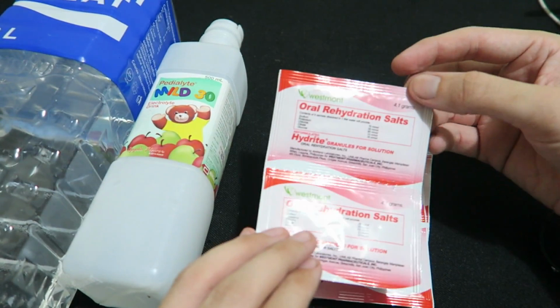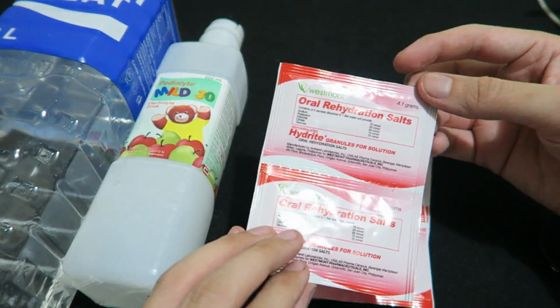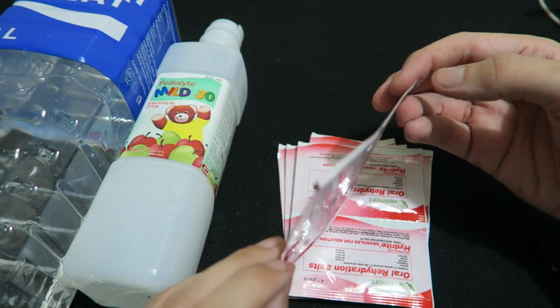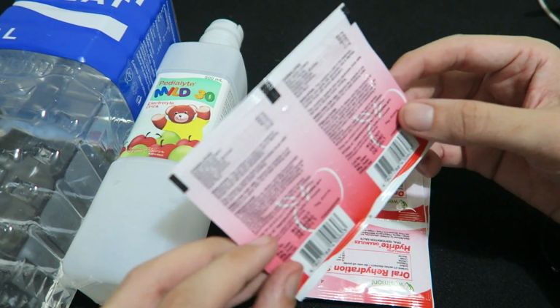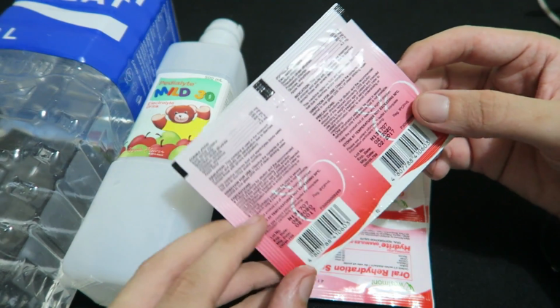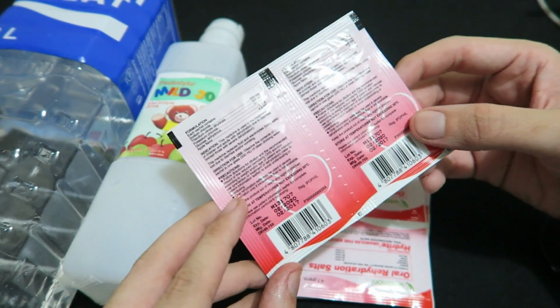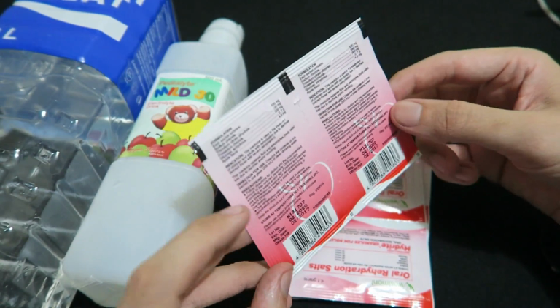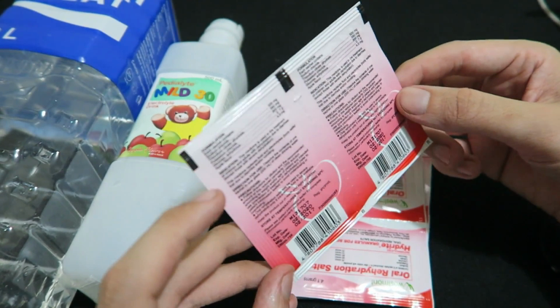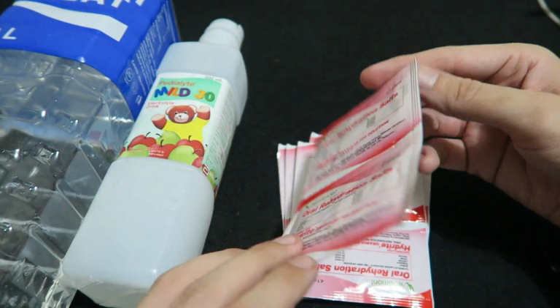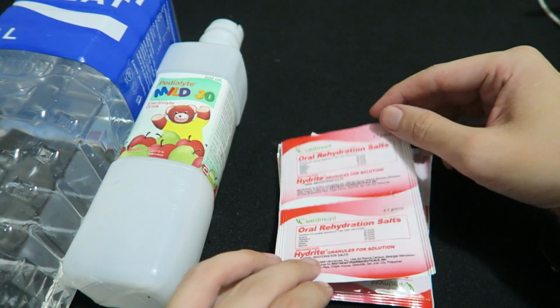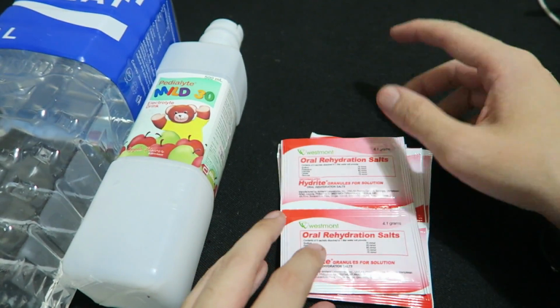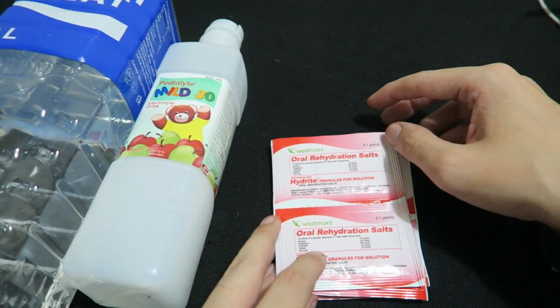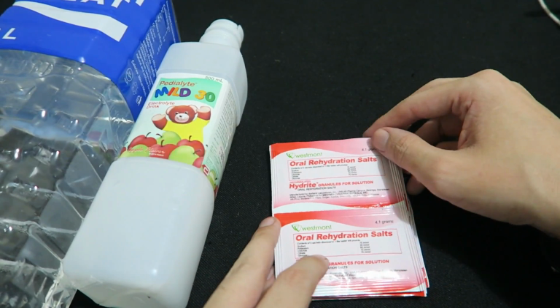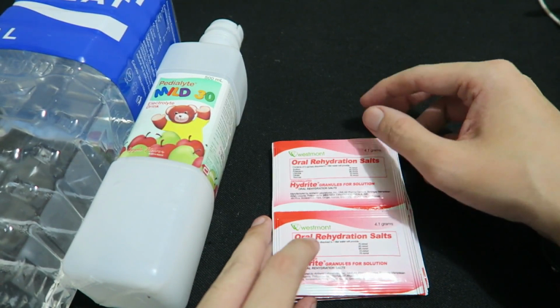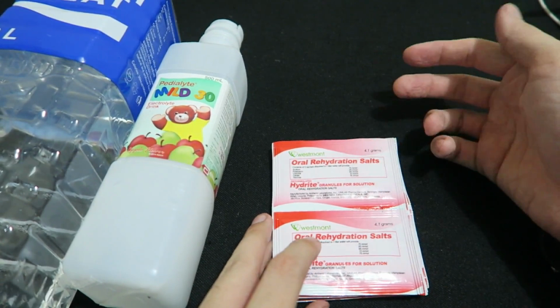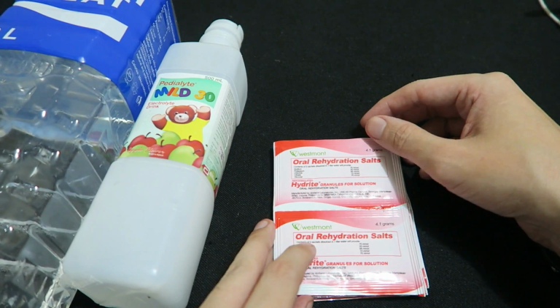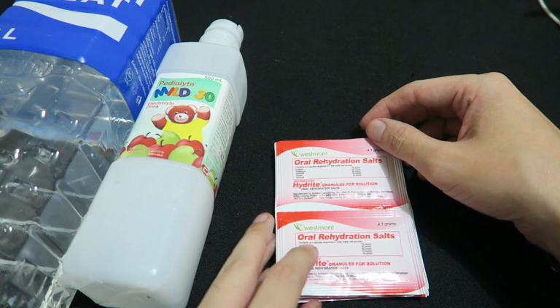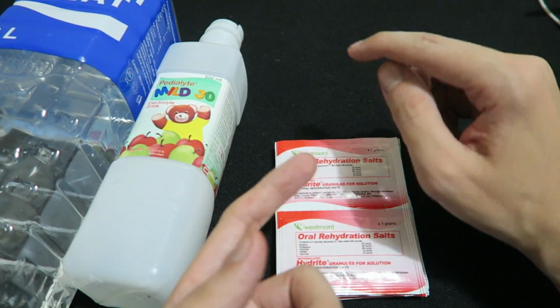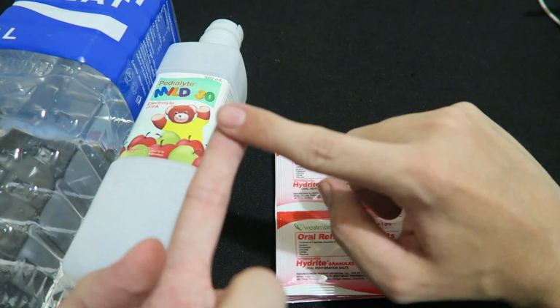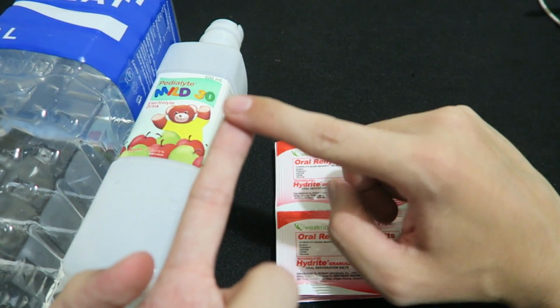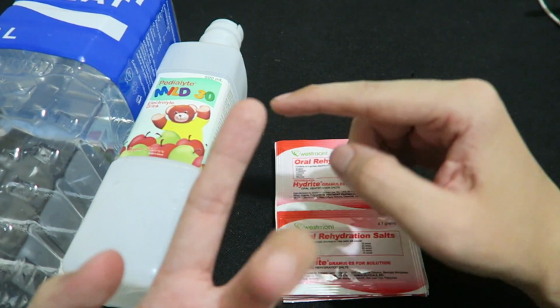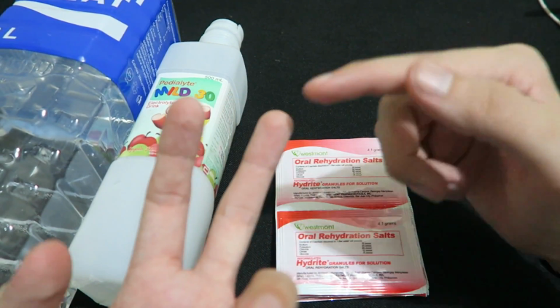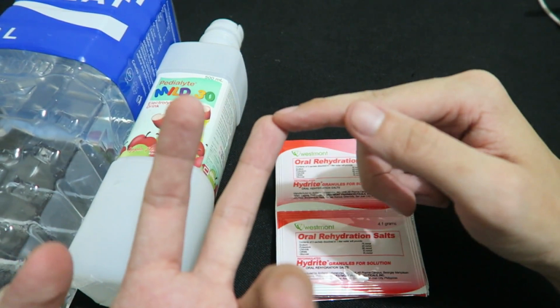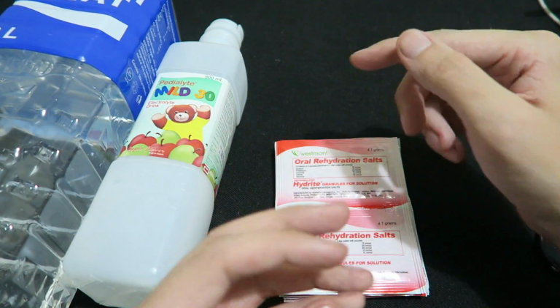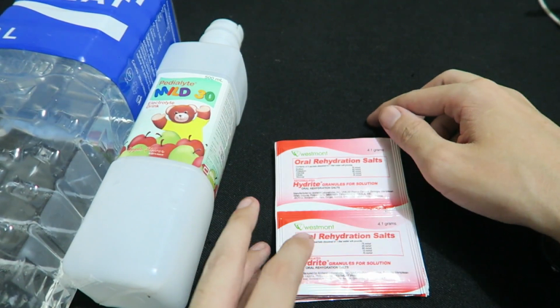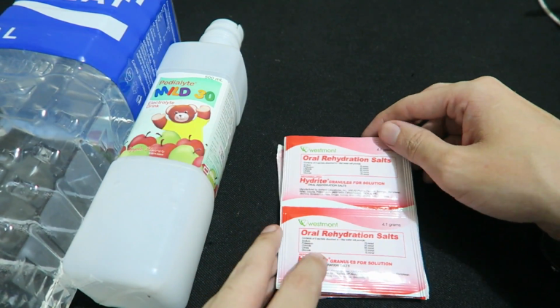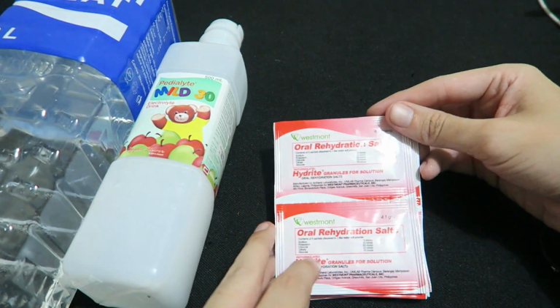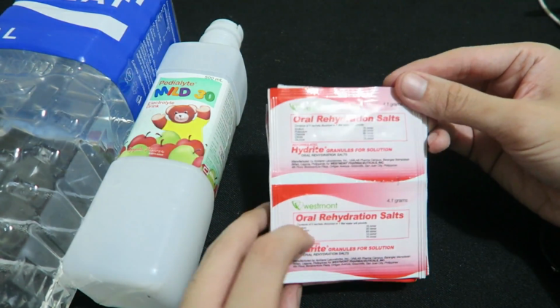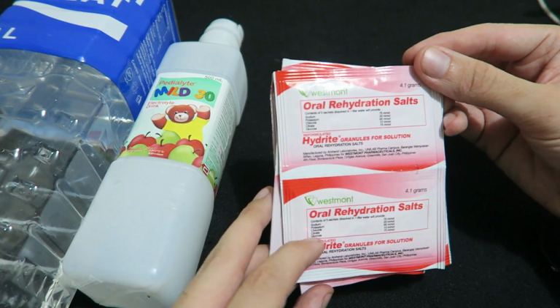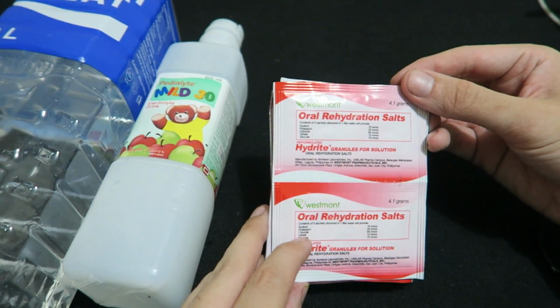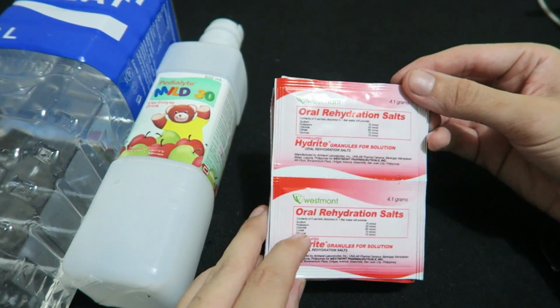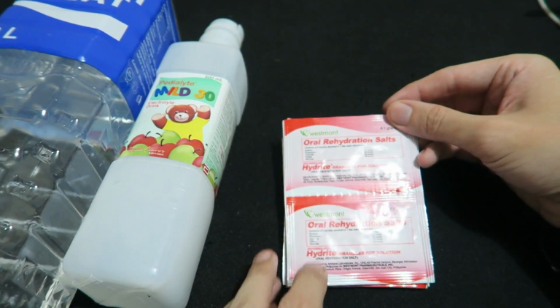You just mix these with 200 milliliters of water and you're good to go. Some of you might be thinking, well how about Gatorade? Again, it's kind of expensive and it has a lot of sugar in it, so honestly you're better off buying the proper thing that's made for this.